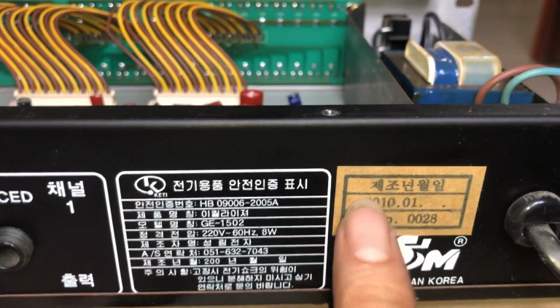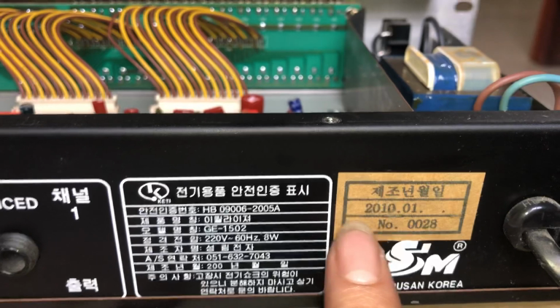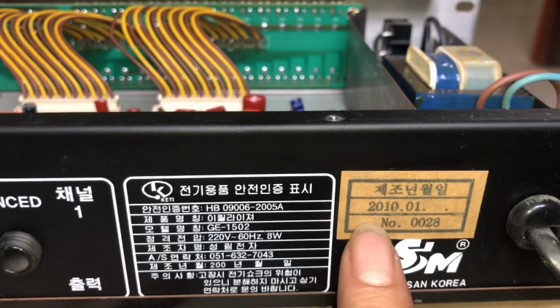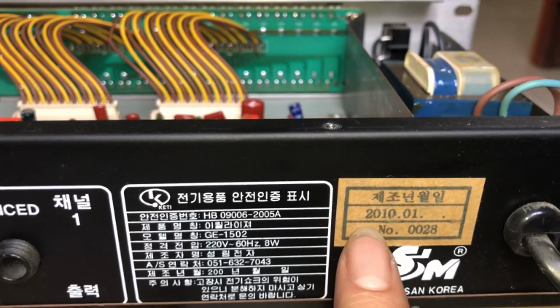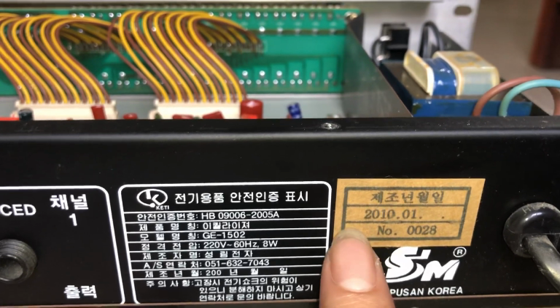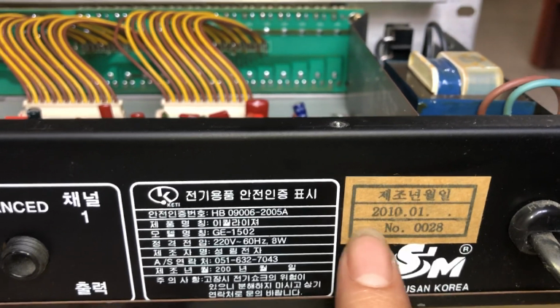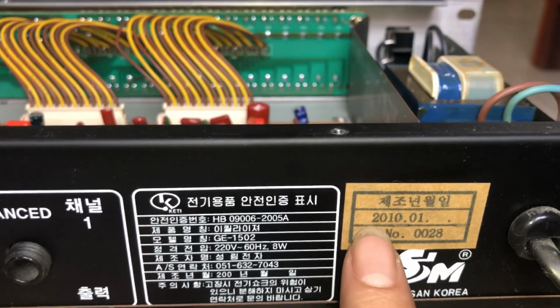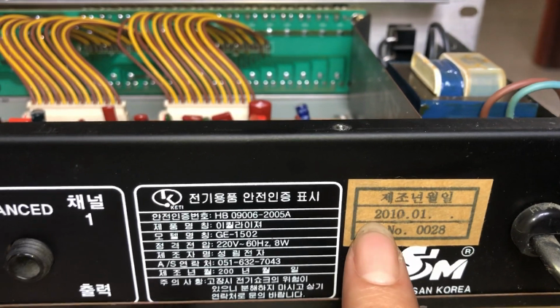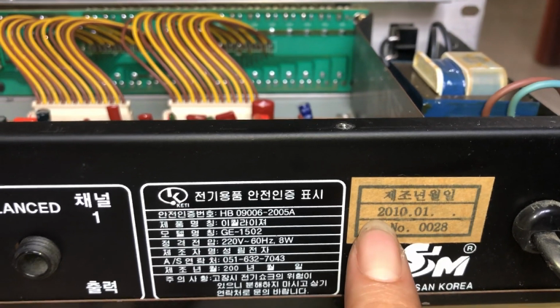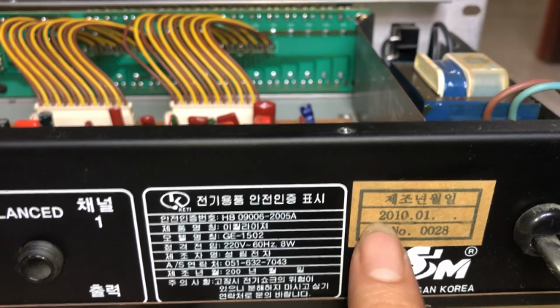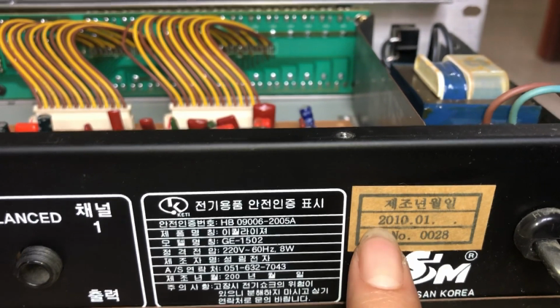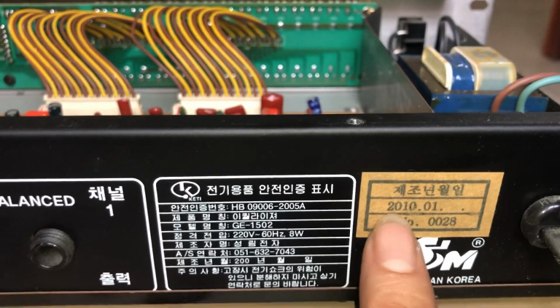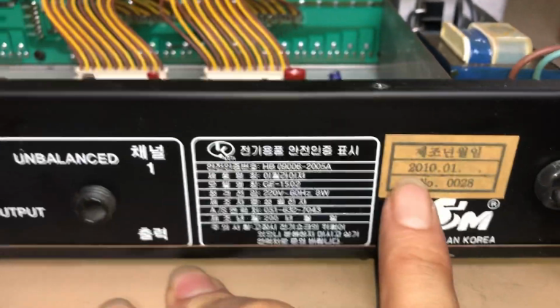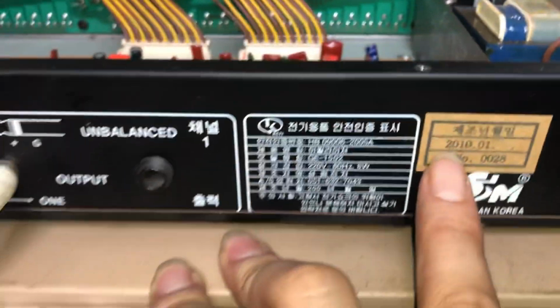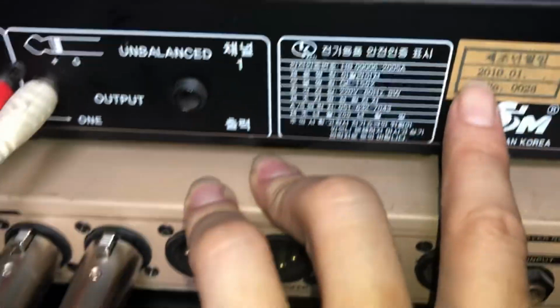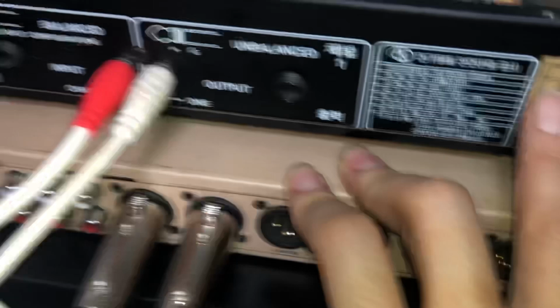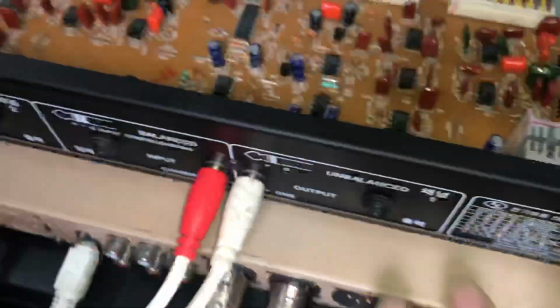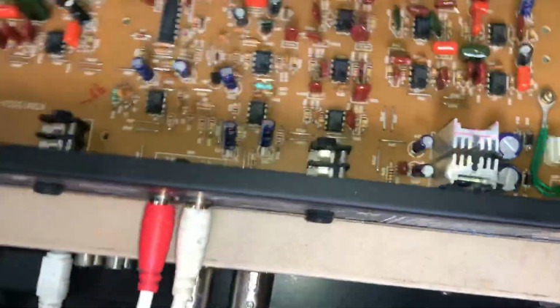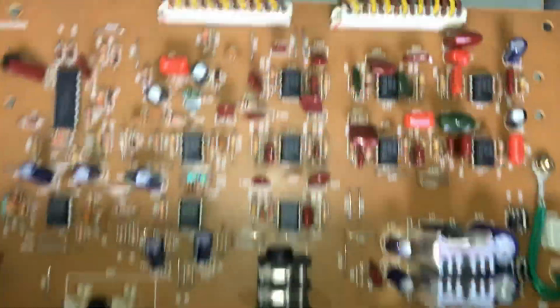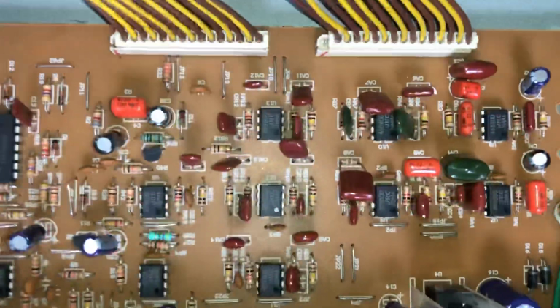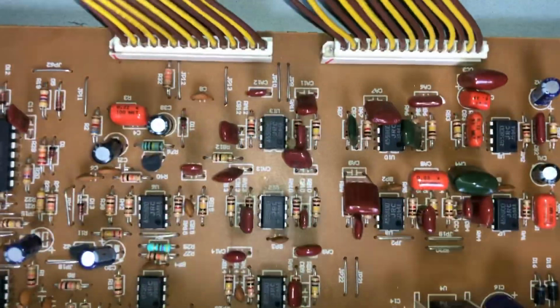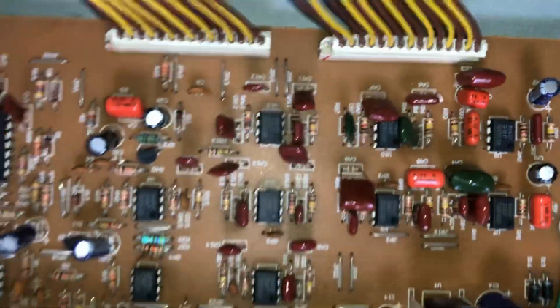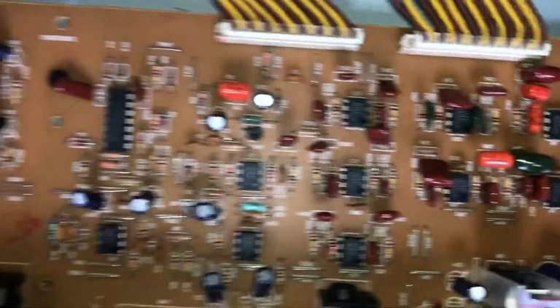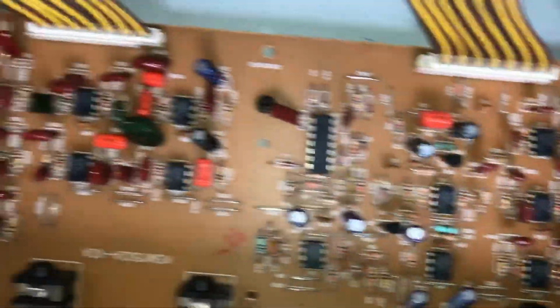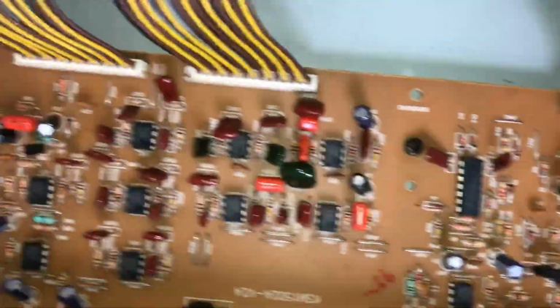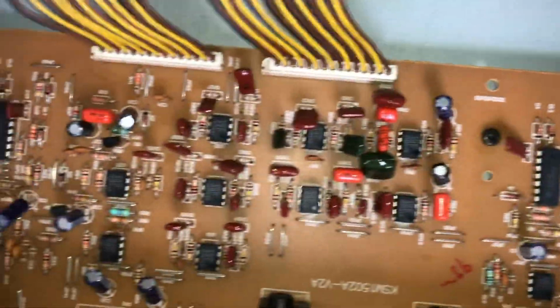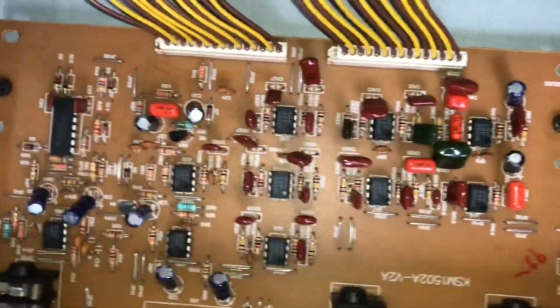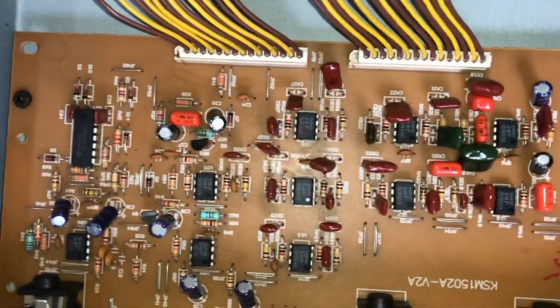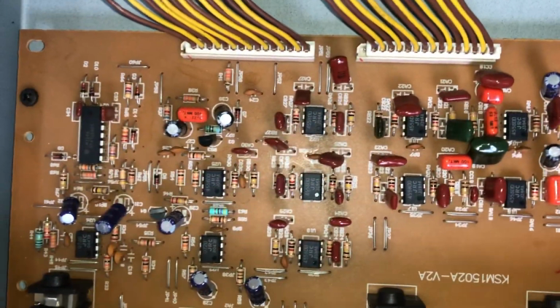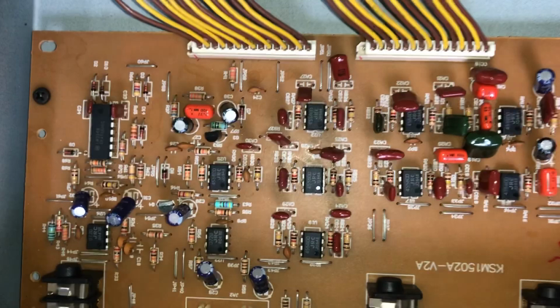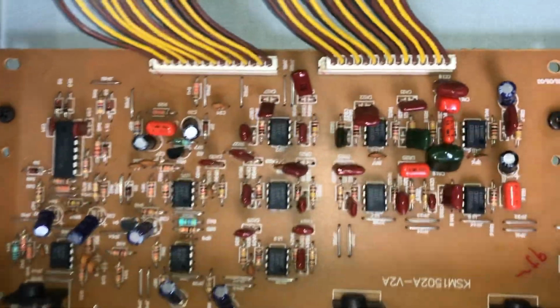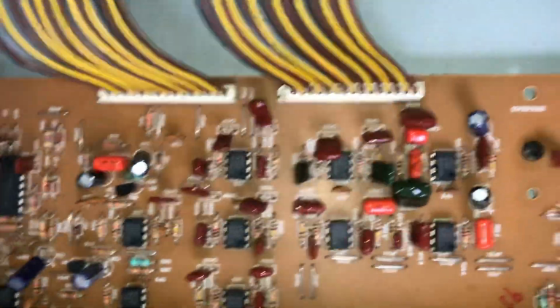Sản xuất năm 2010, đến nay là 8 năm rồi, mà bên trong ruột linh kiện chưa một cái gì bị hàn gì. Anh em thấy là cái chất lượng linh kiện của nó rất là tốt.